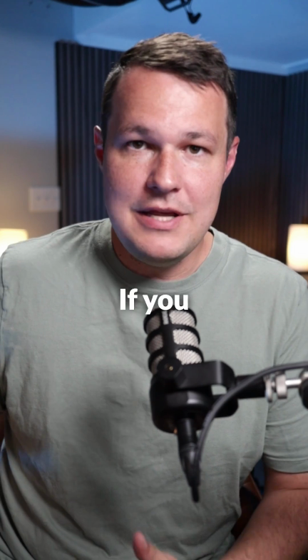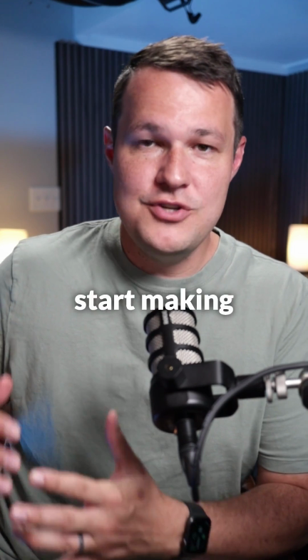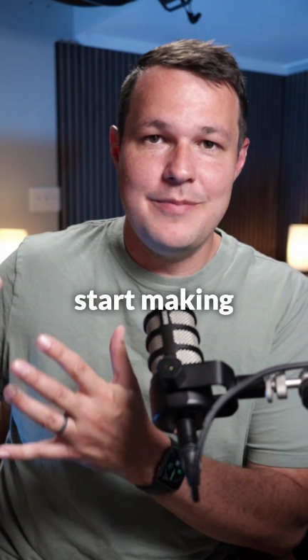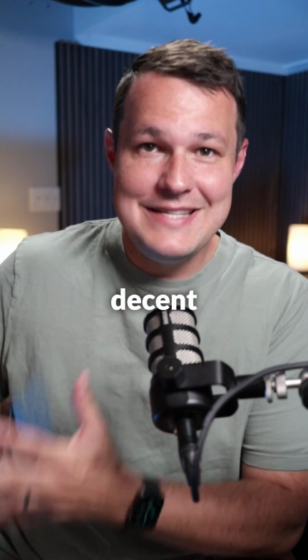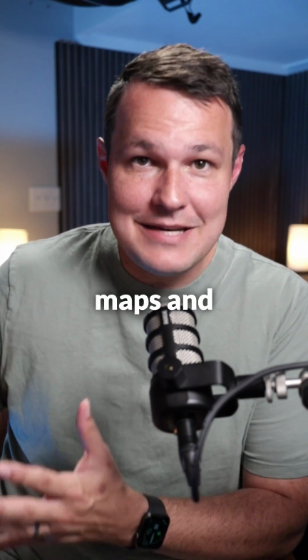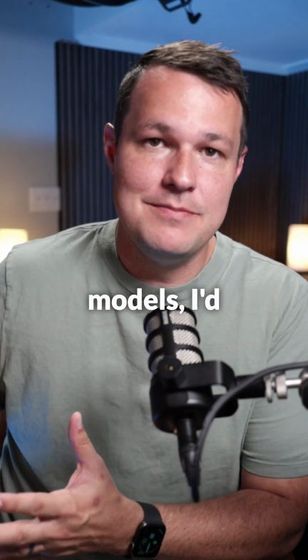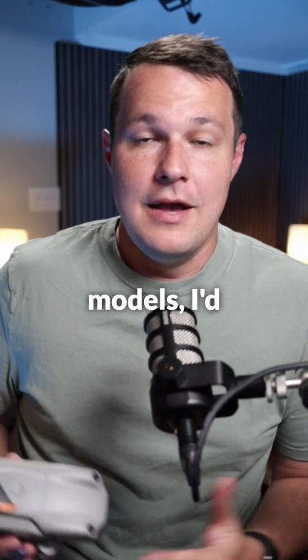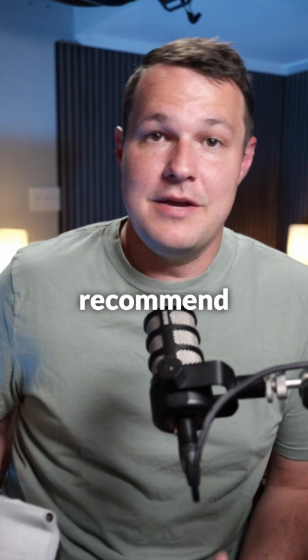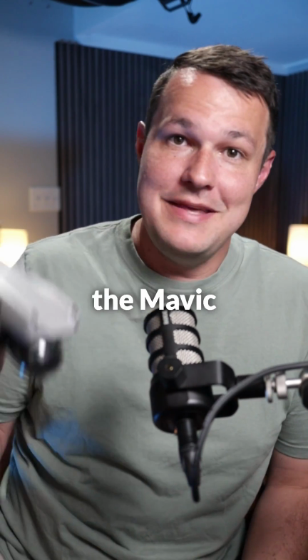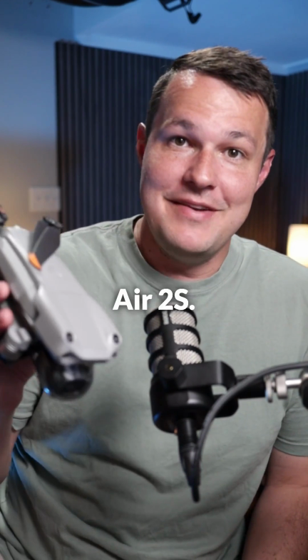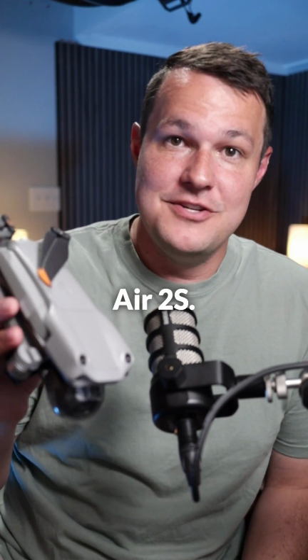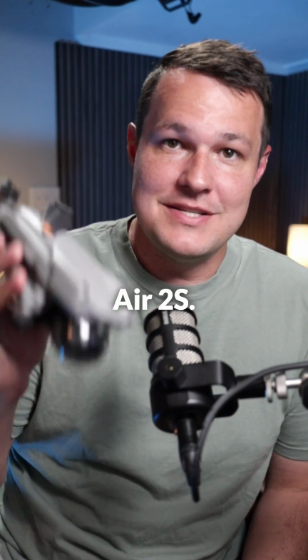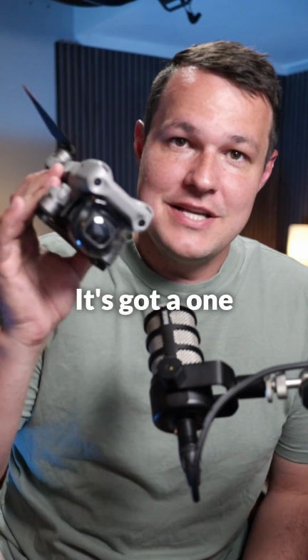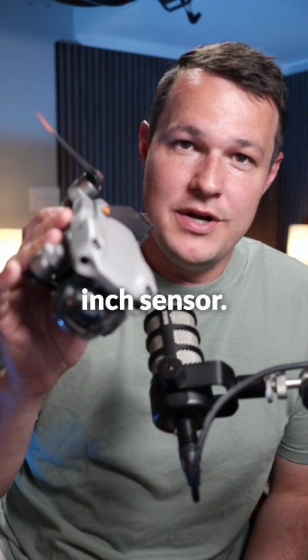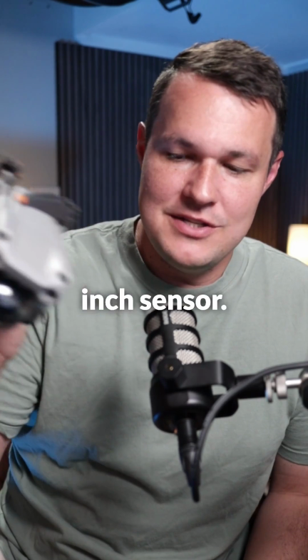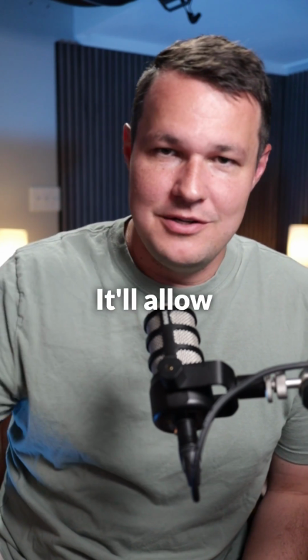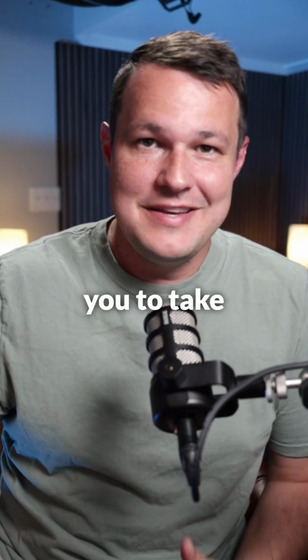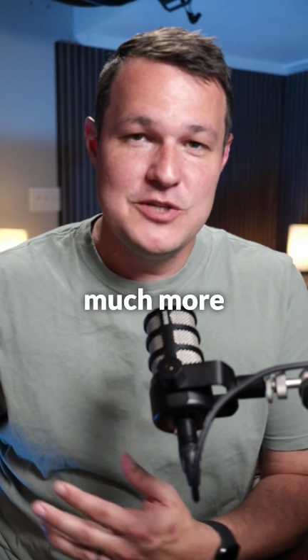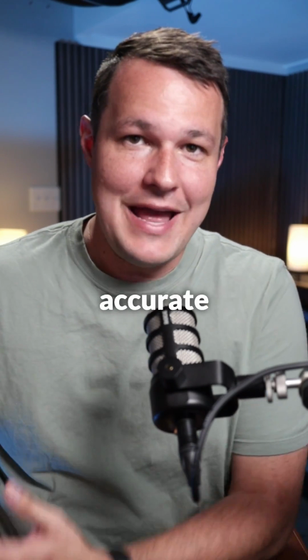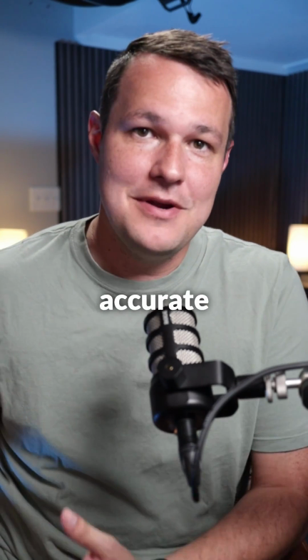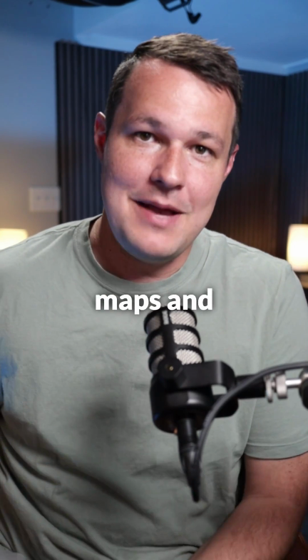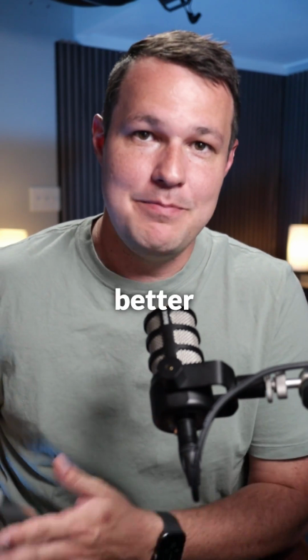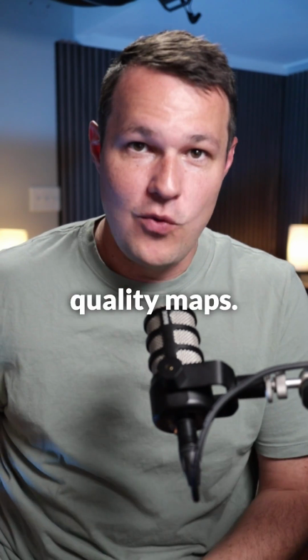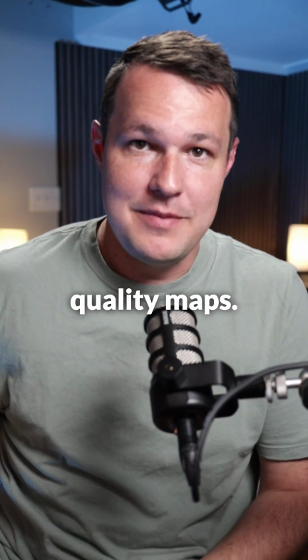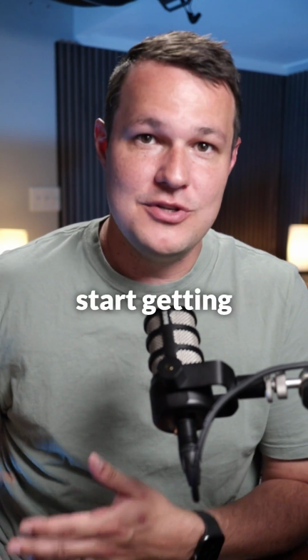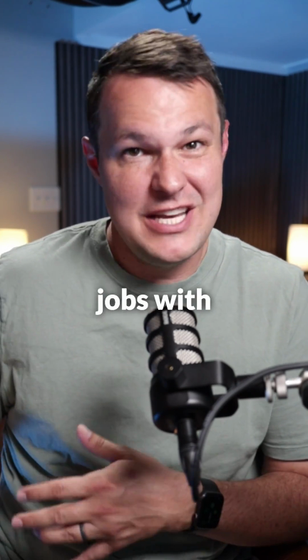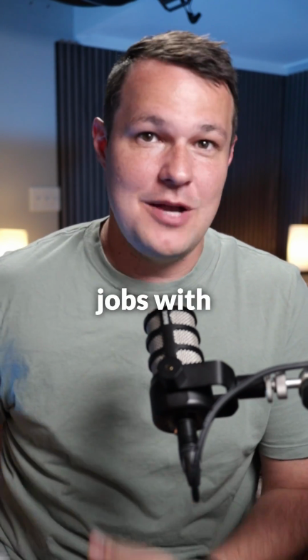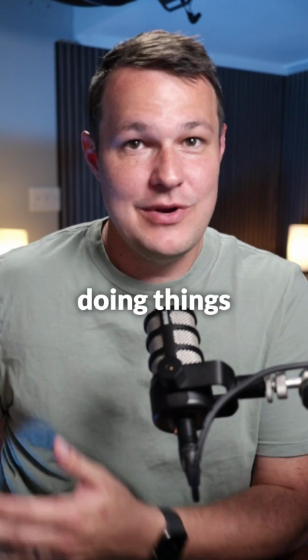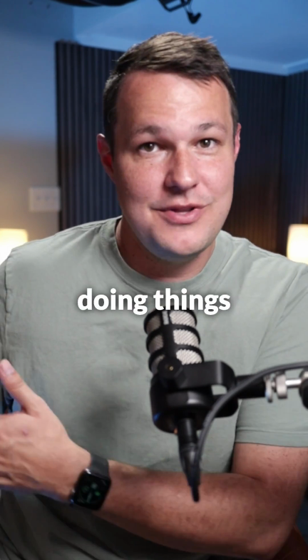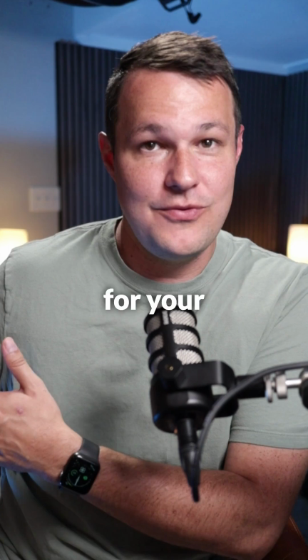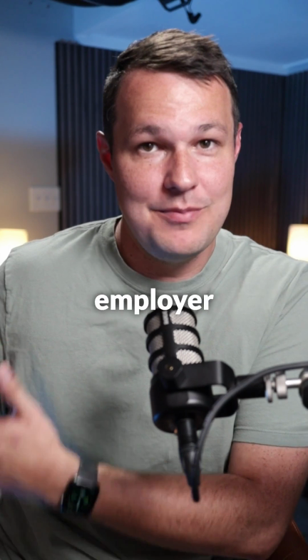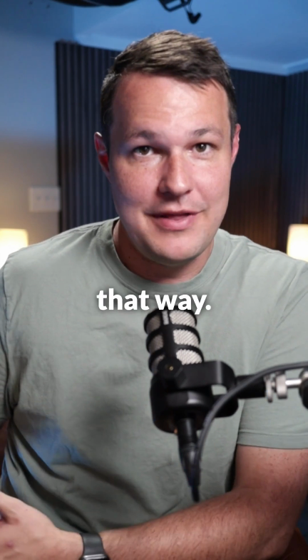If you actually want to start making decent maps and models, I'd recommend the Mavic Air 2S. It's got a one-inch sensor, which allows you to take much more accurate and better quality maps. You can start getting jobs with clients that are doing things for your employer that way.